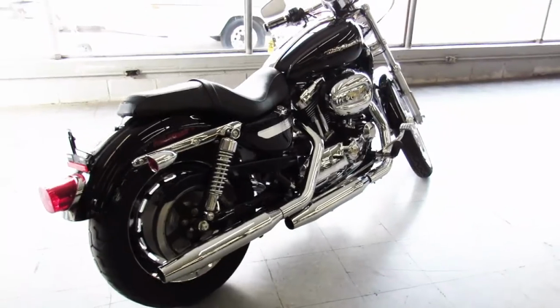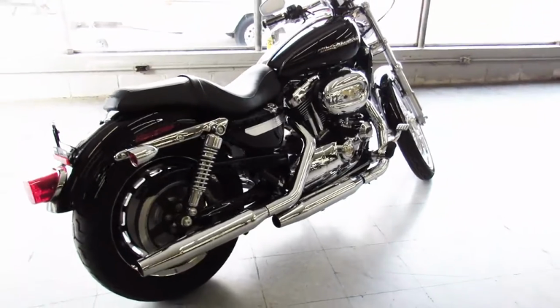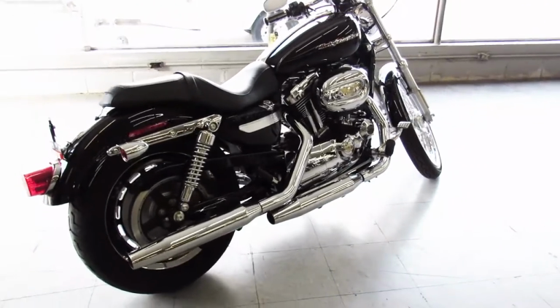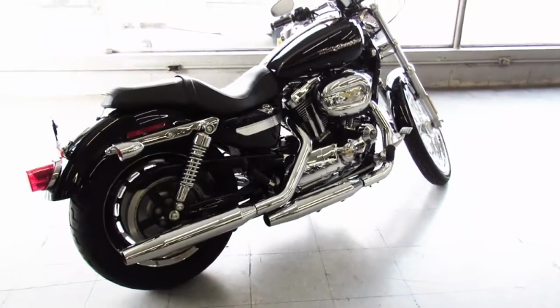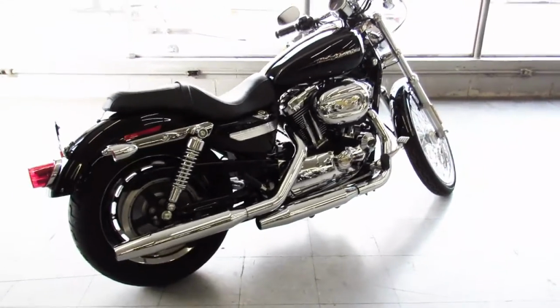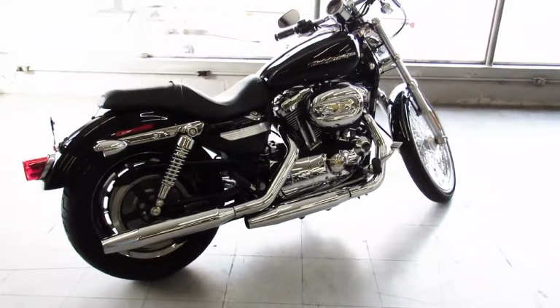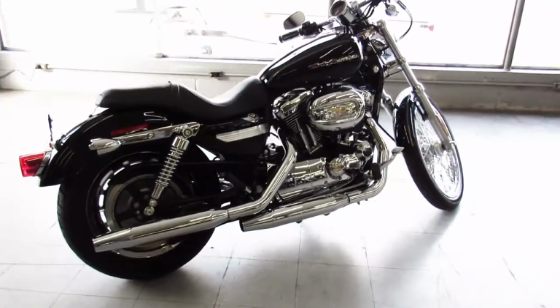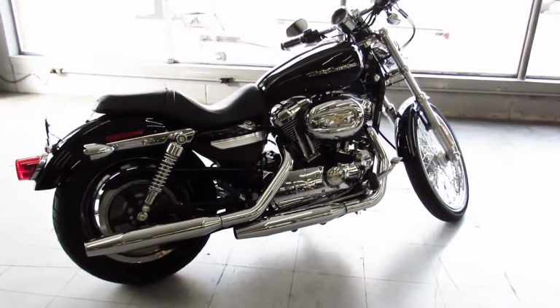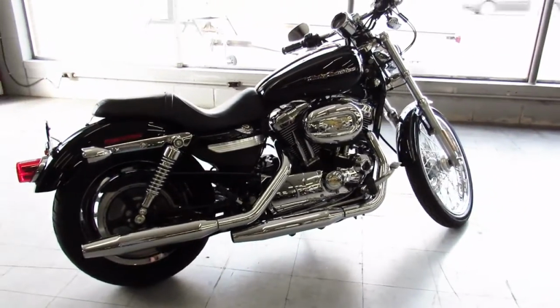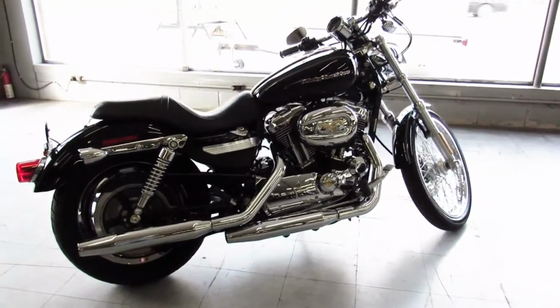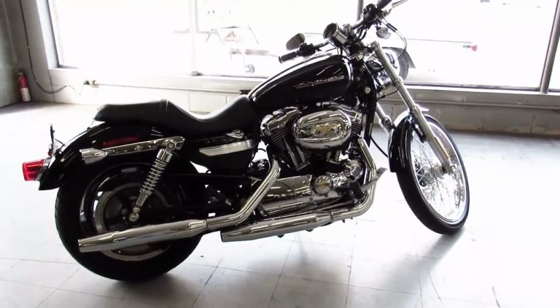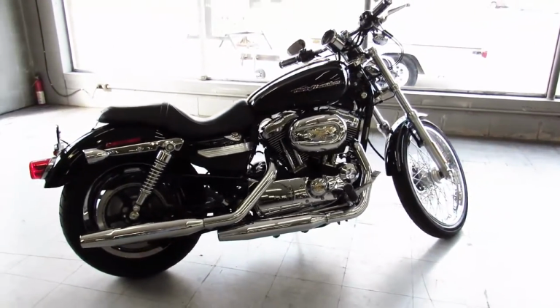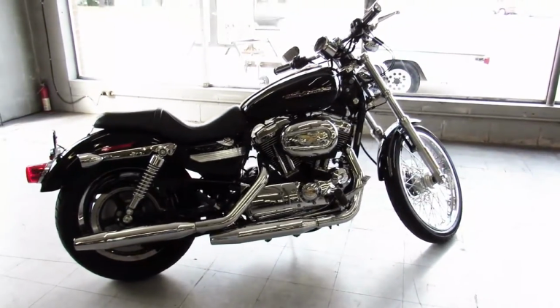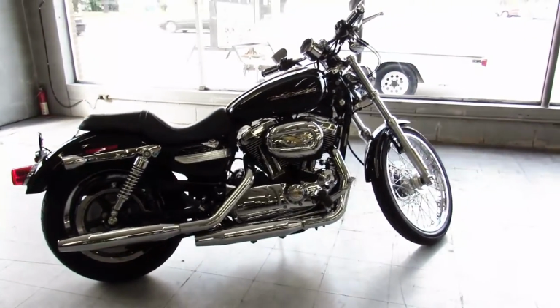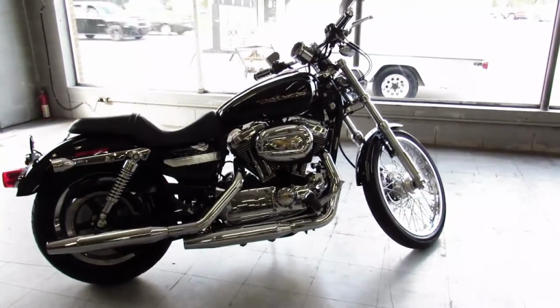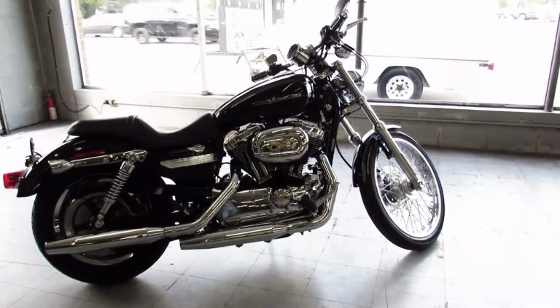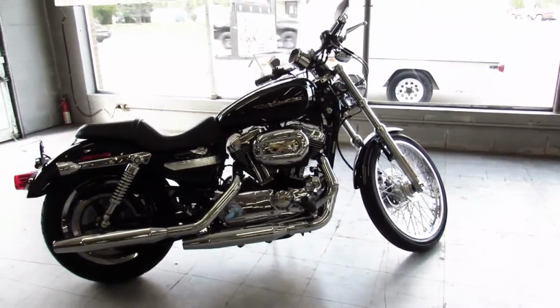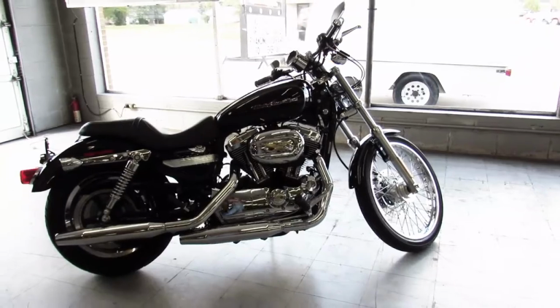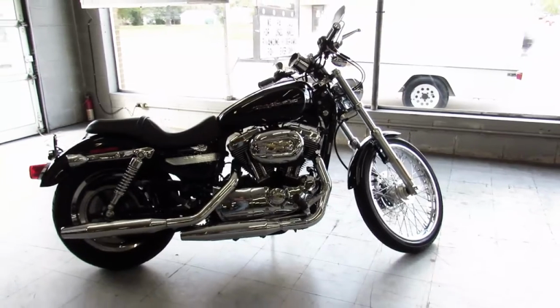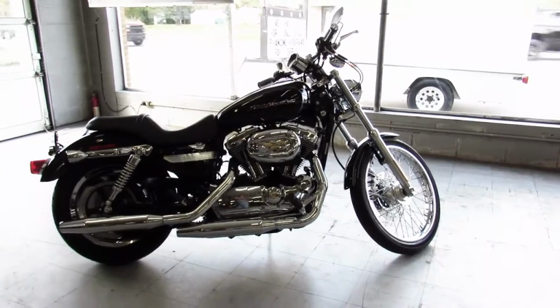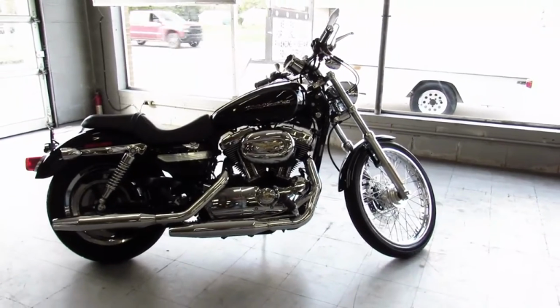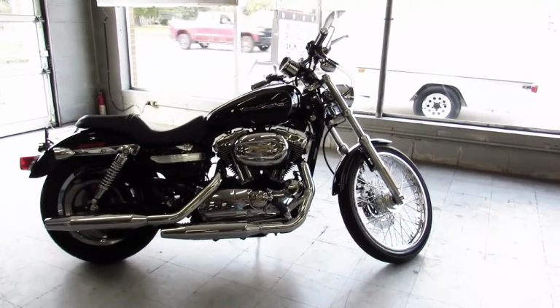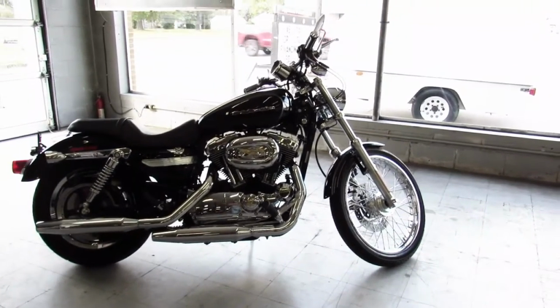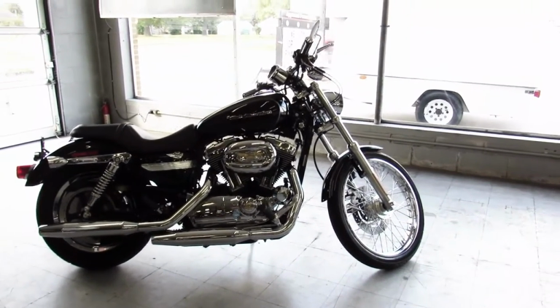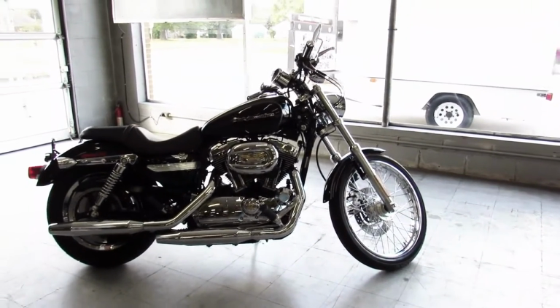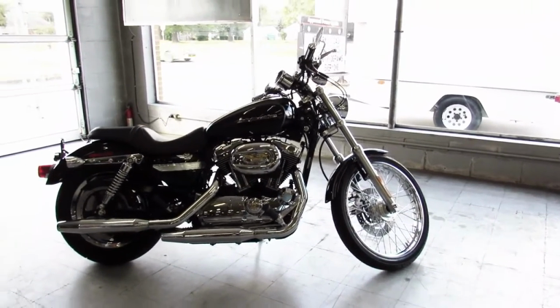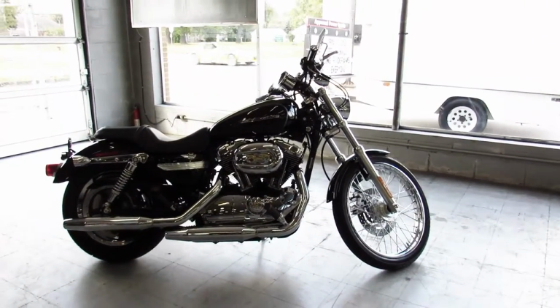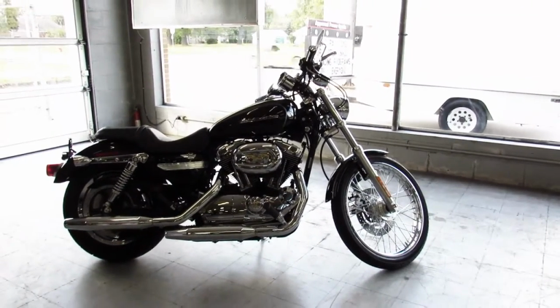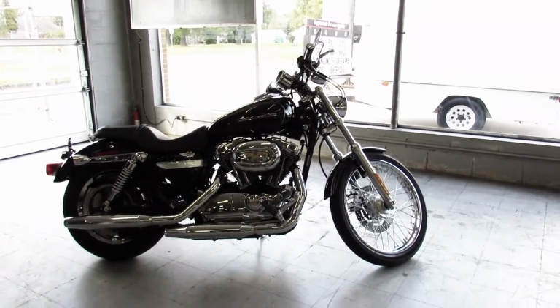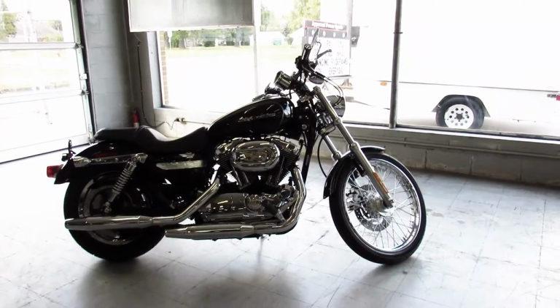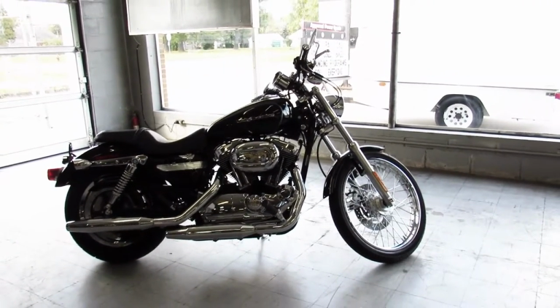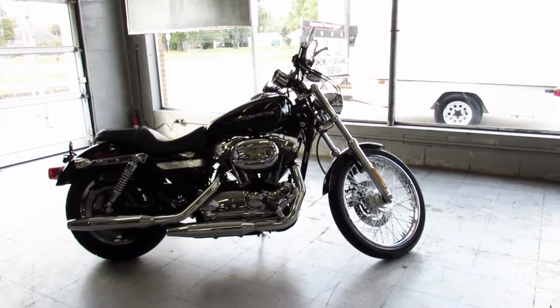Buy it with confidence. 07 1200 Sportster, guaranteed financing programs. Give us a call at 810-648-9500.